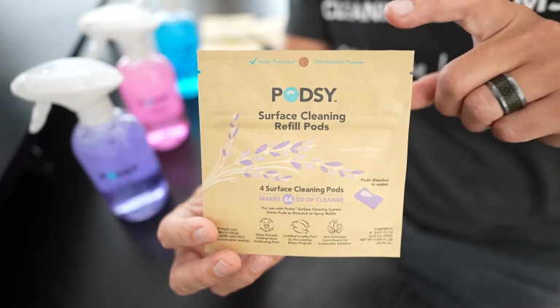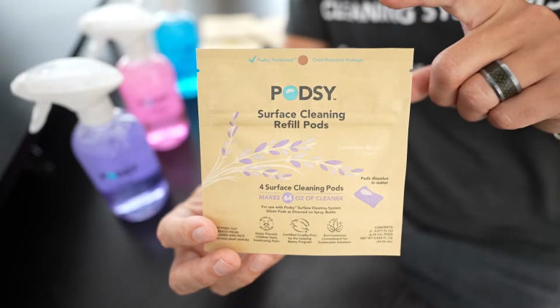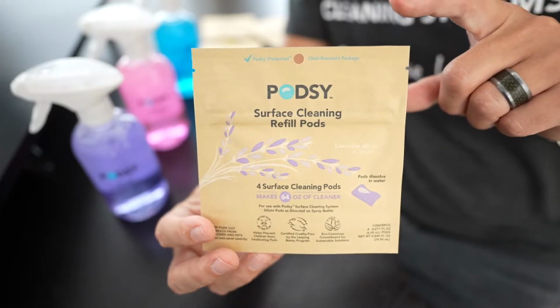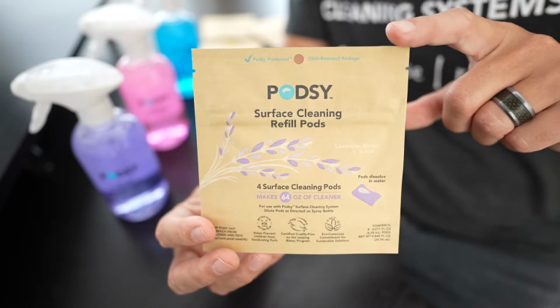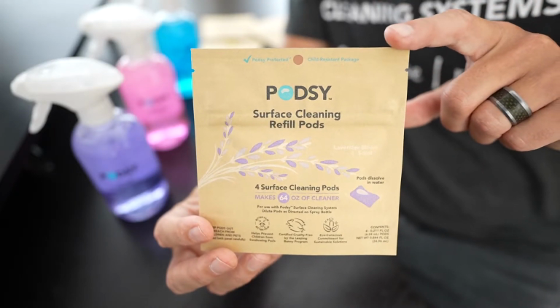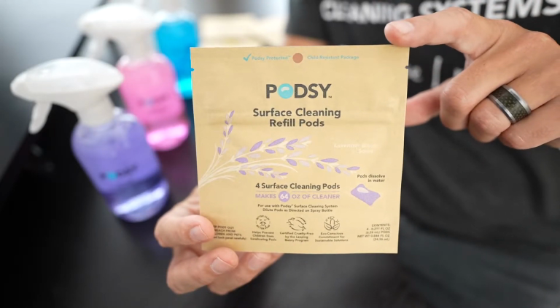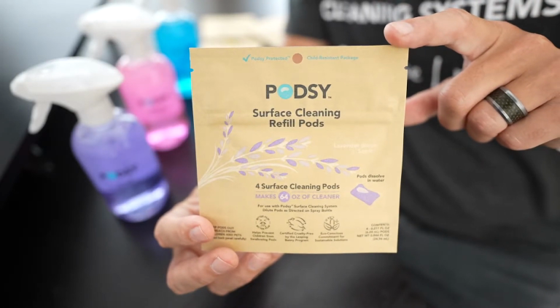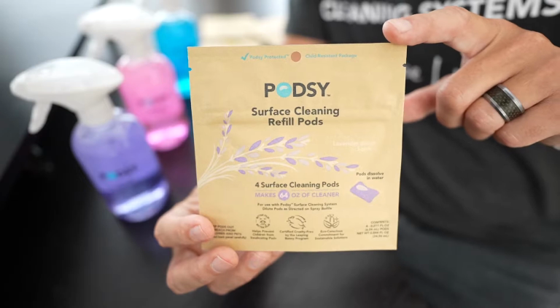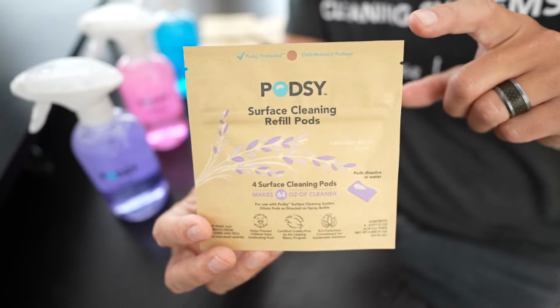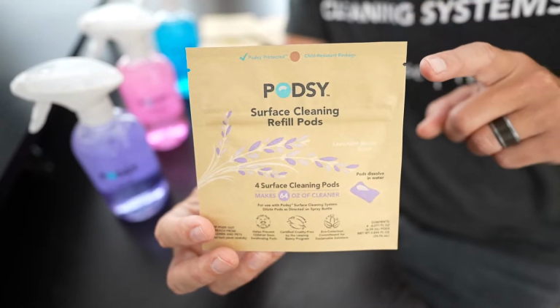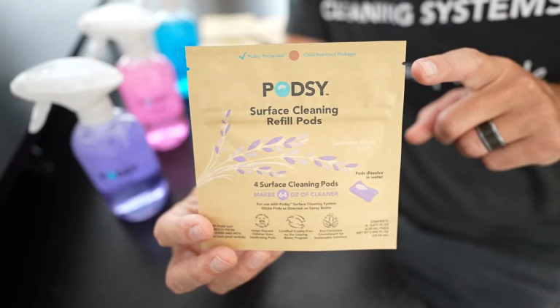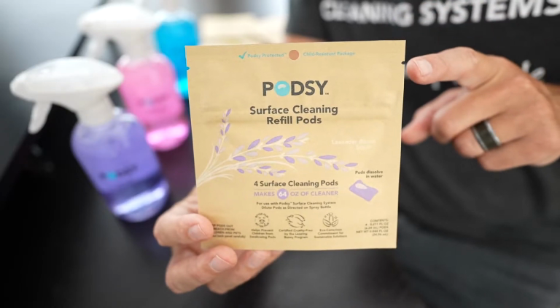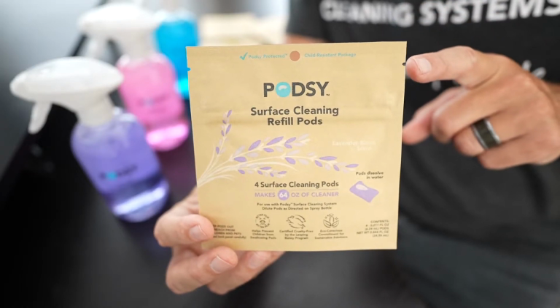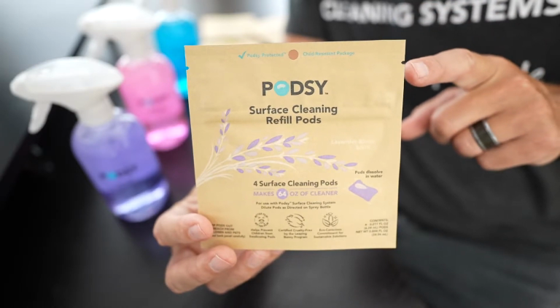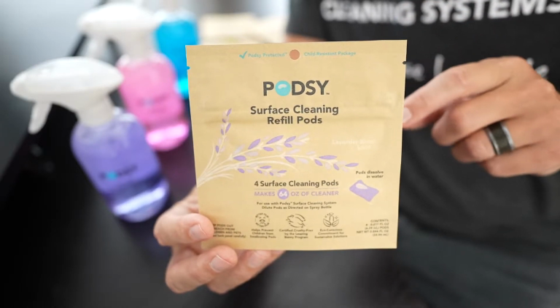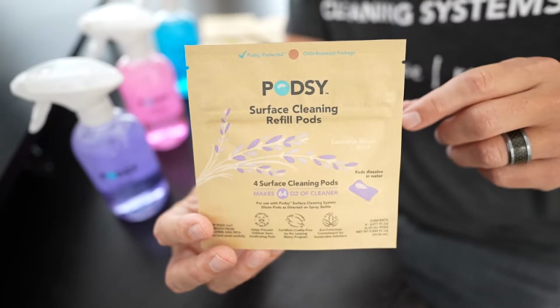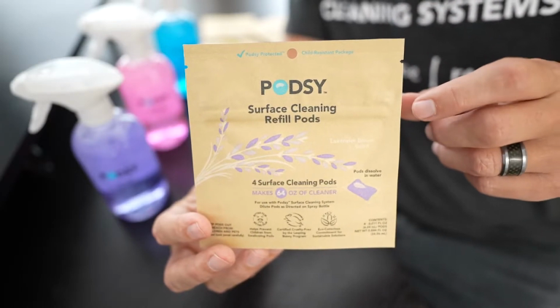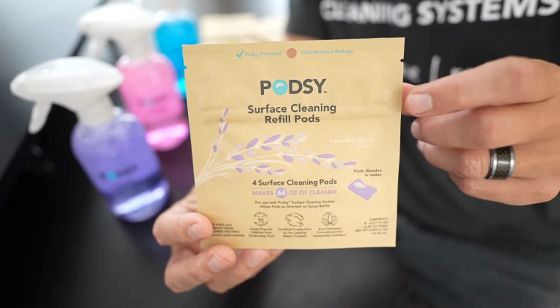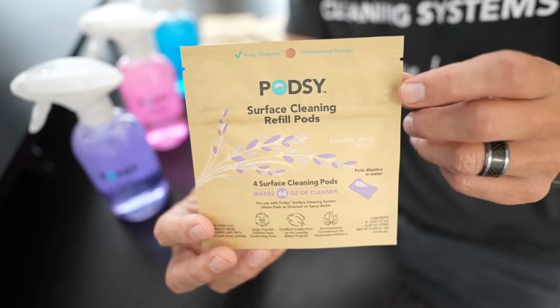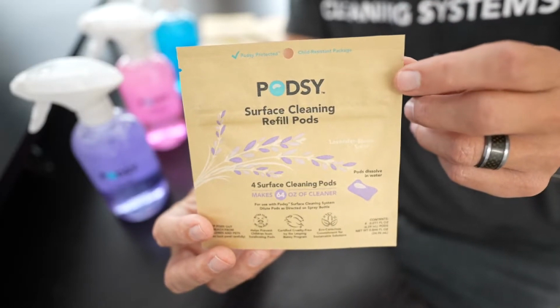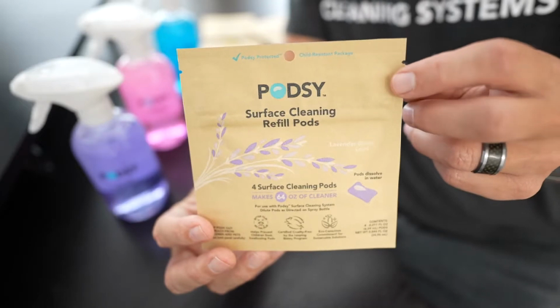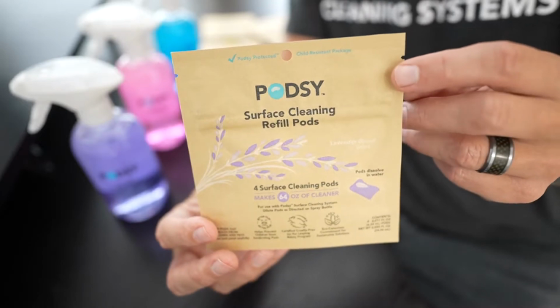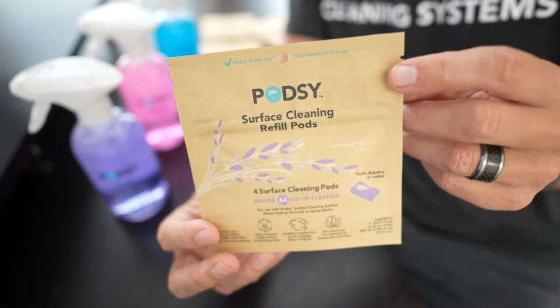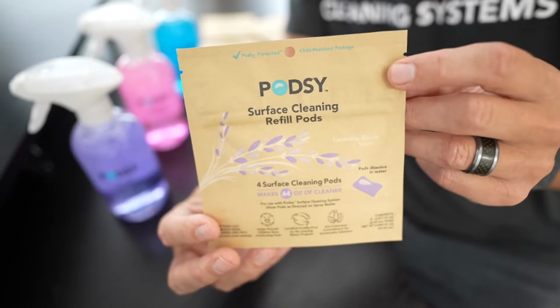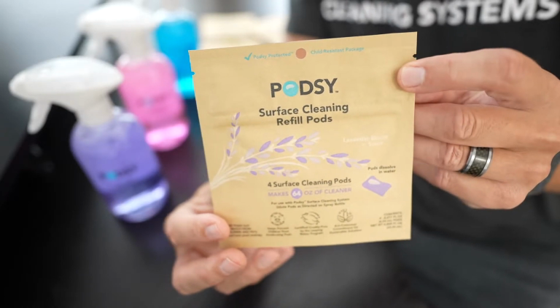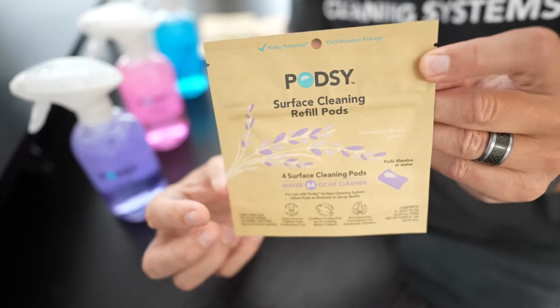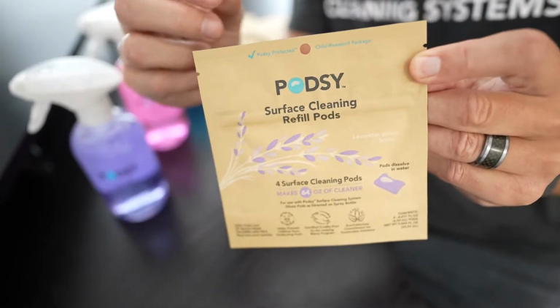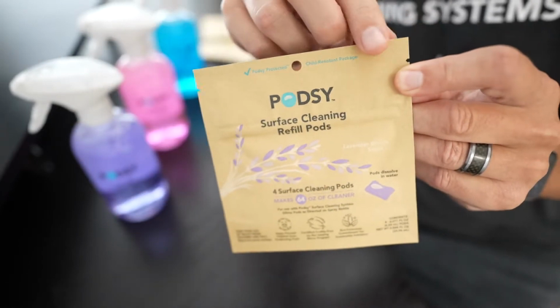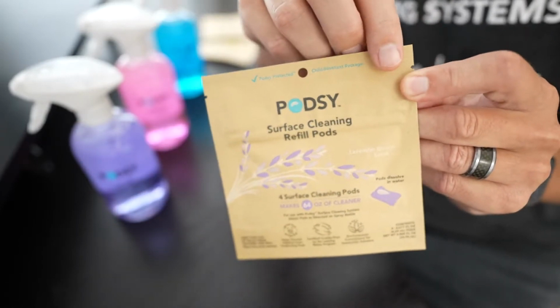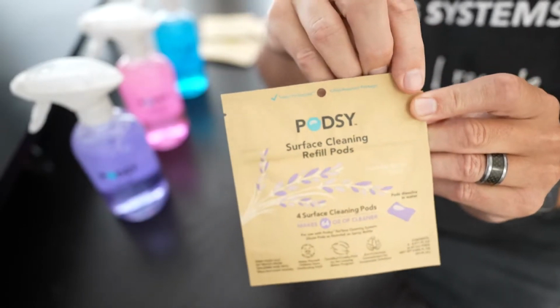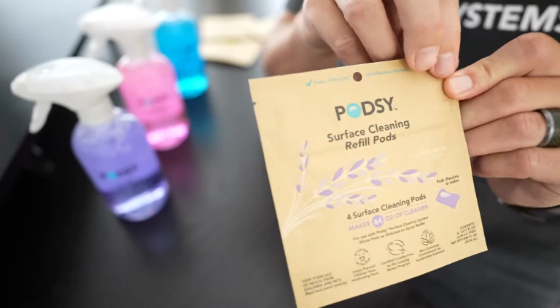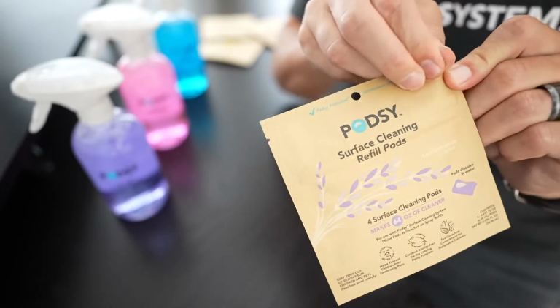The first step is to remove this tamper resistant top portion. You'll notice there's a small notch here and on the opposite side. Simply grab the pouch firmly underneath that notch and tear straight across.